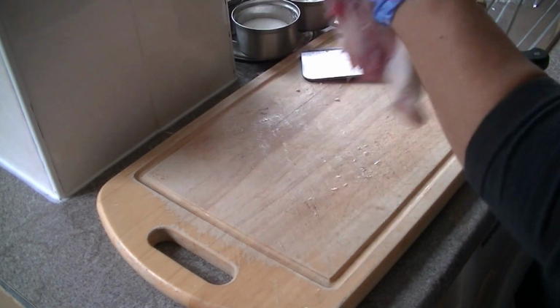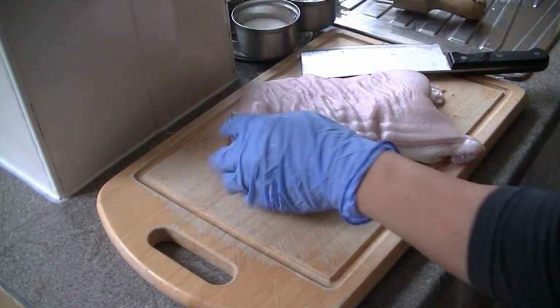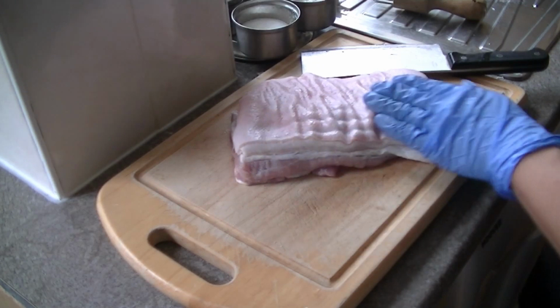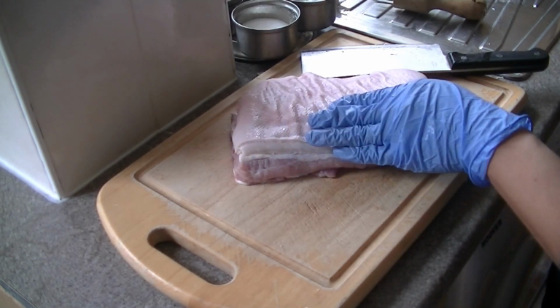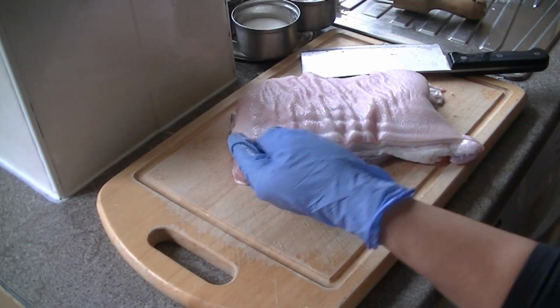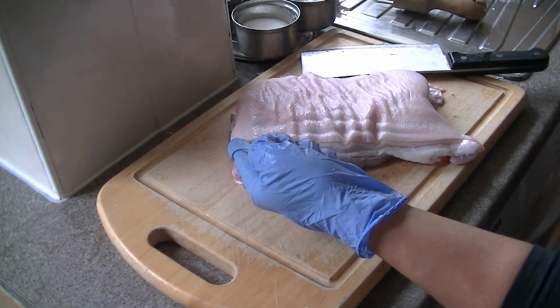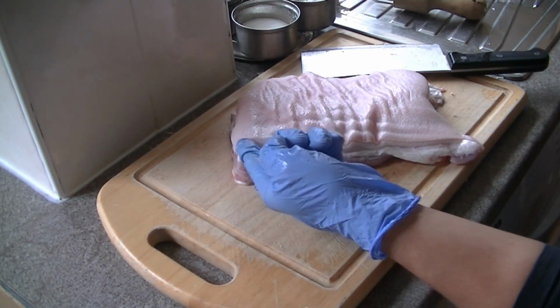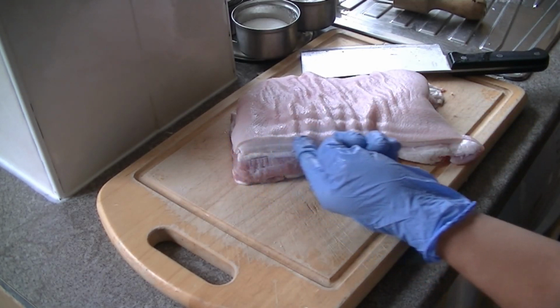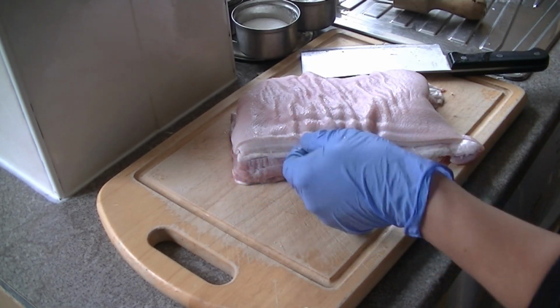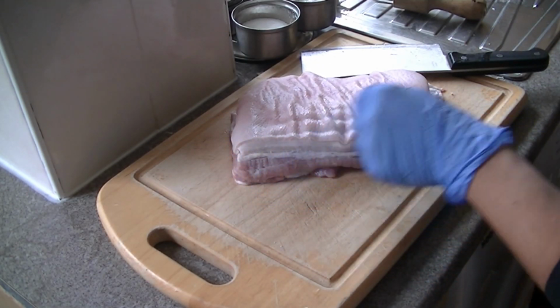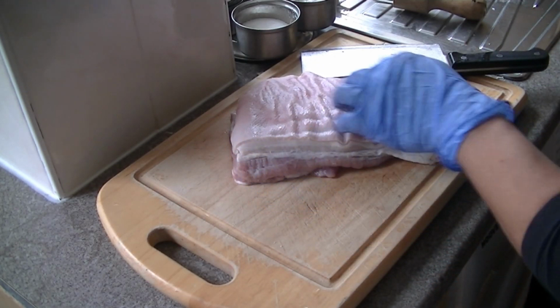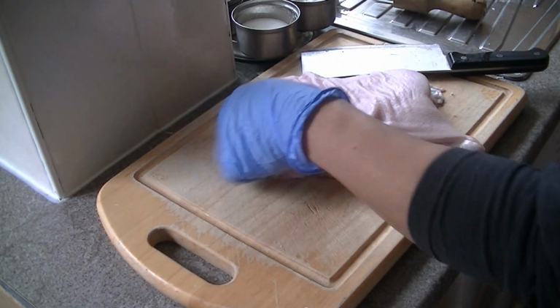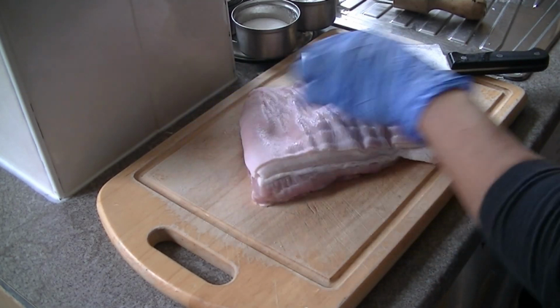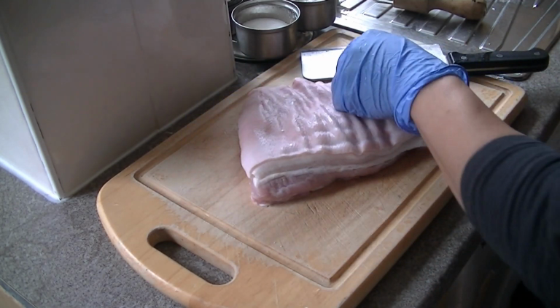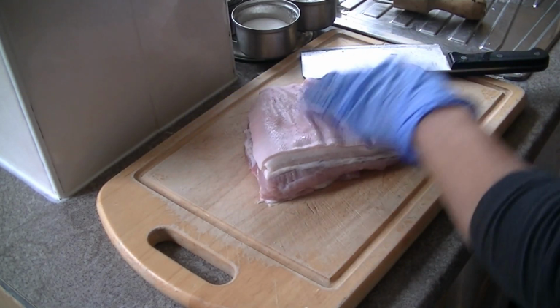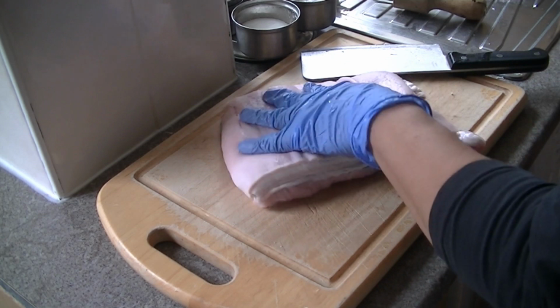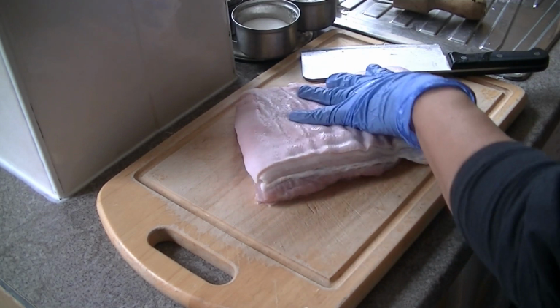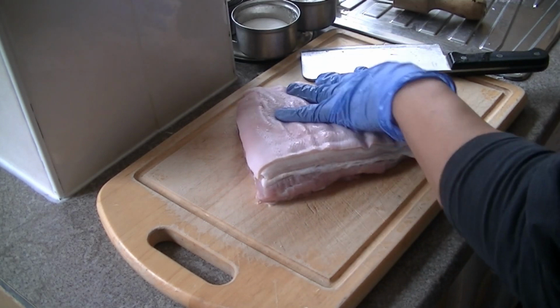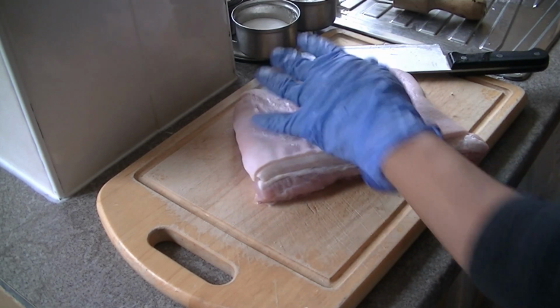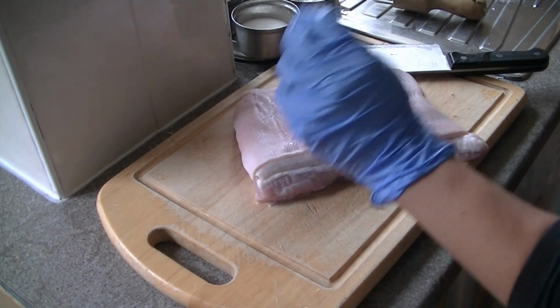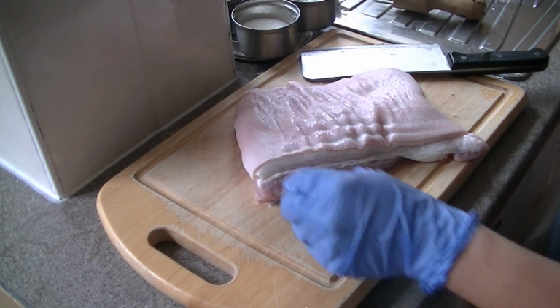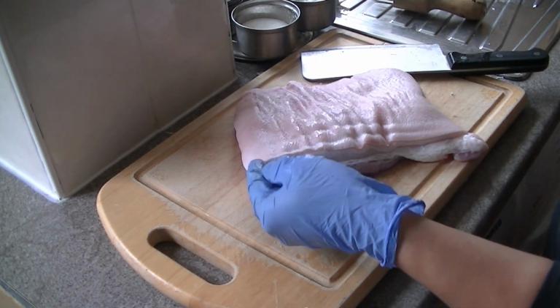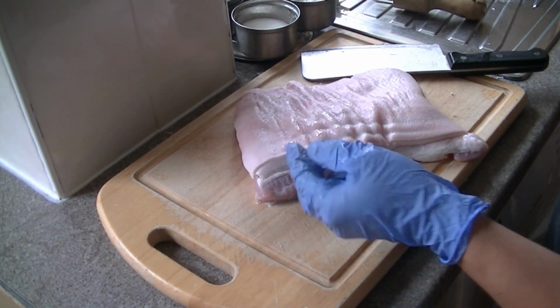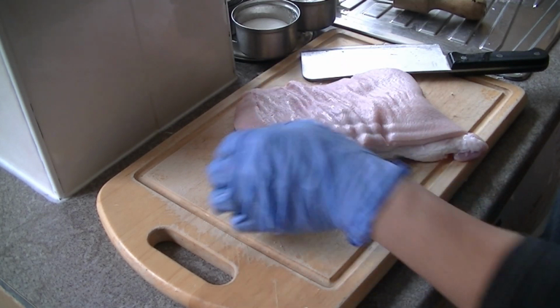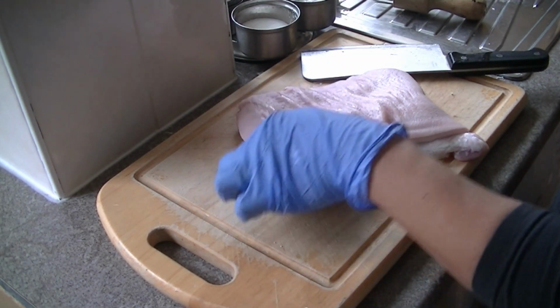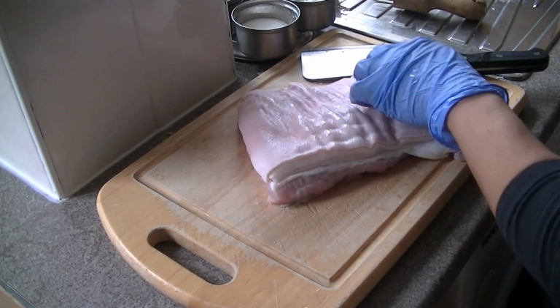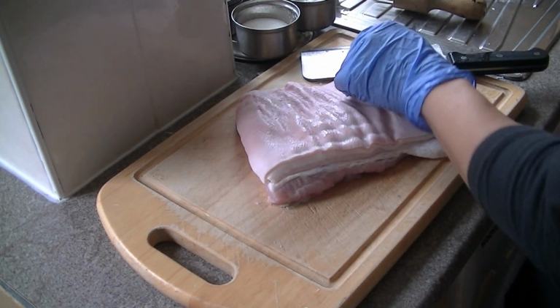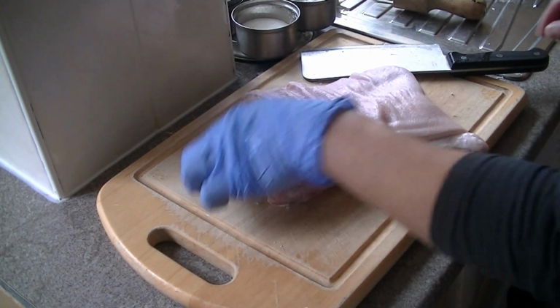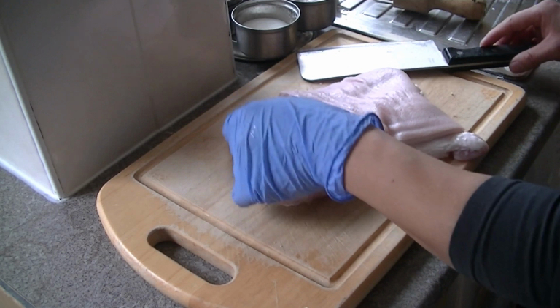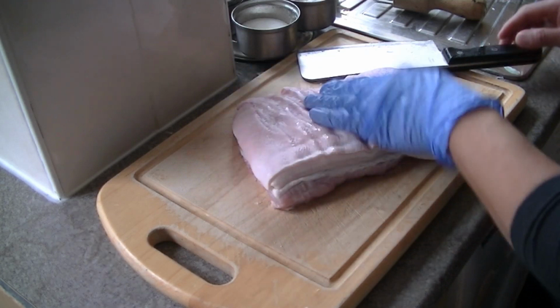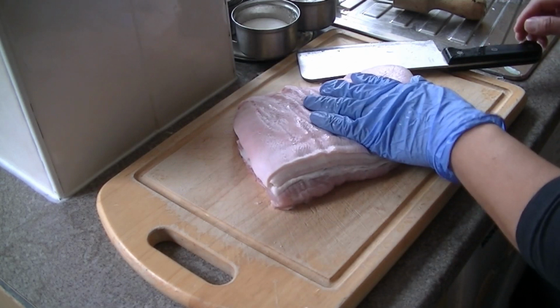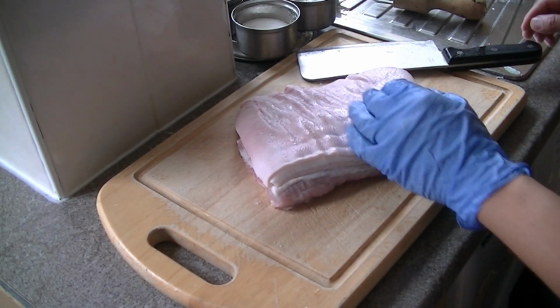The best piece for this is to make sure the skin is quite thin, so you want to look for quite a small pig. You don't want the skin too thick — it won't be very crispy.